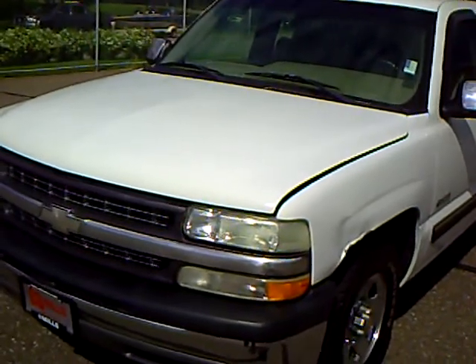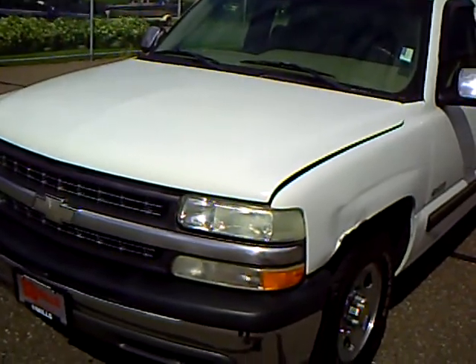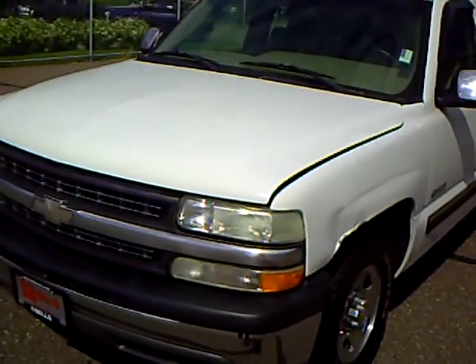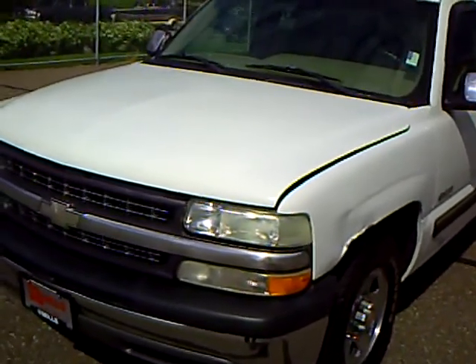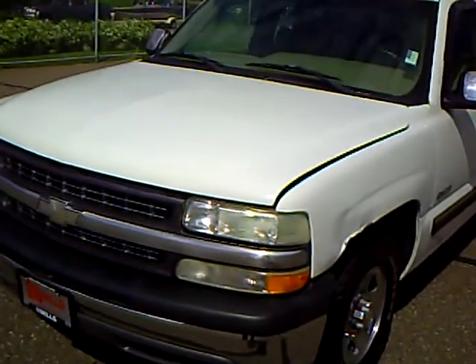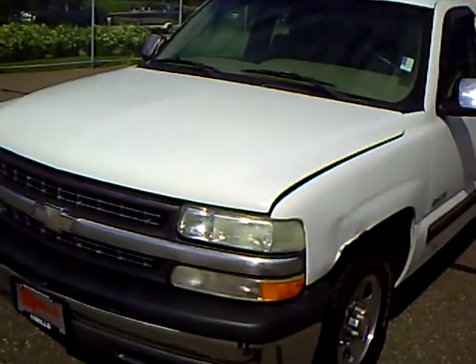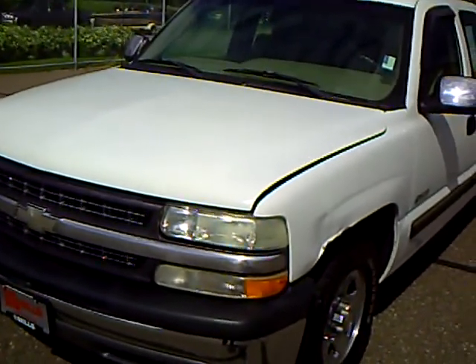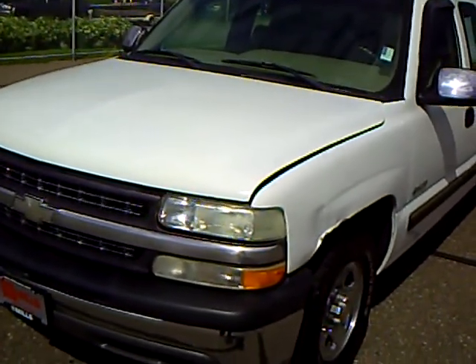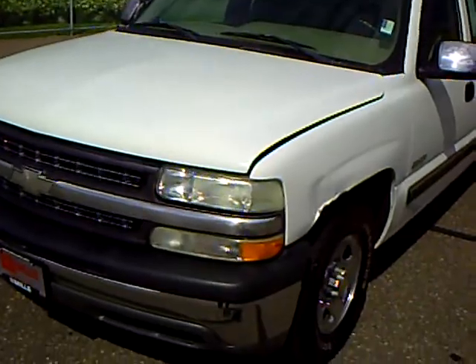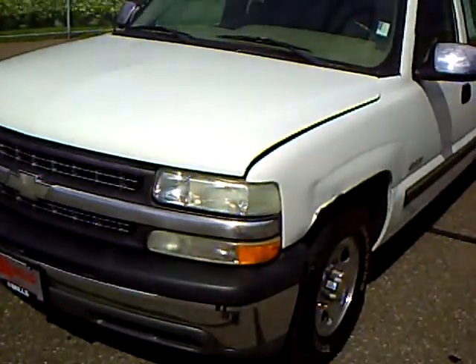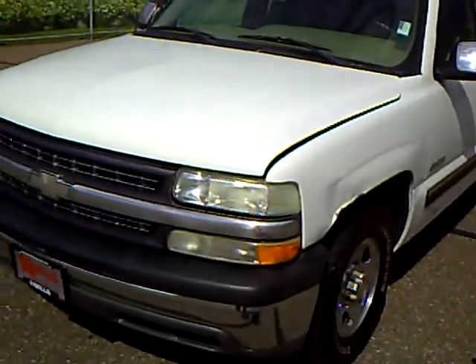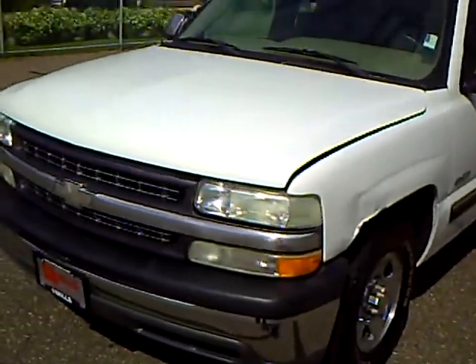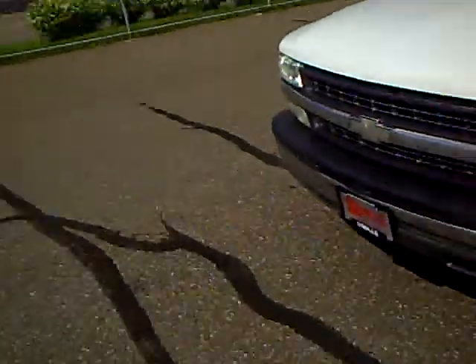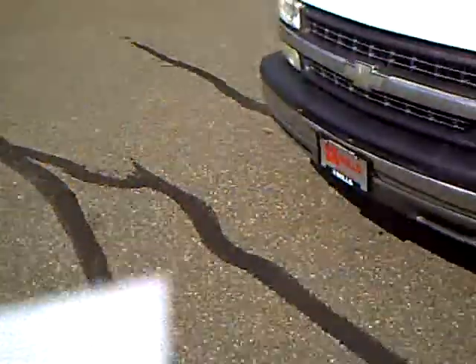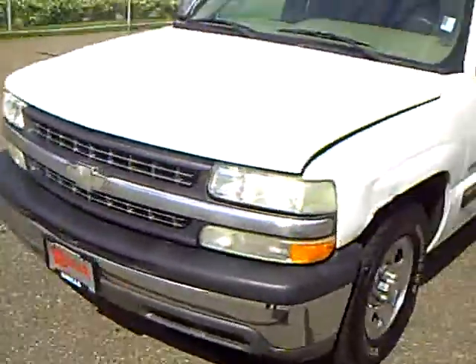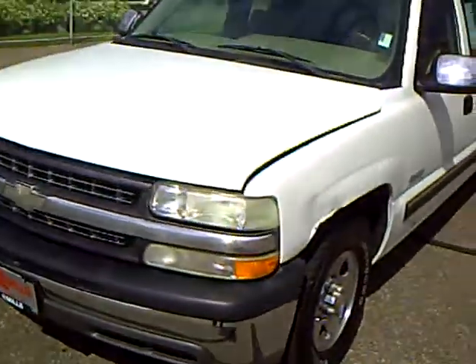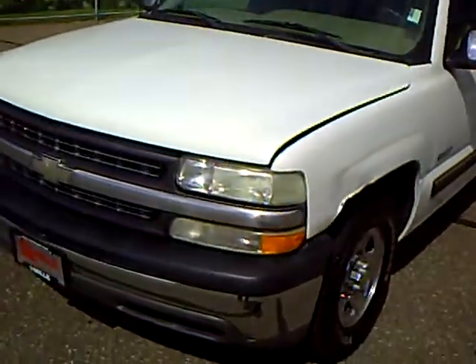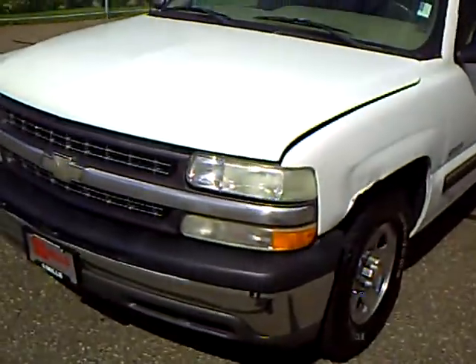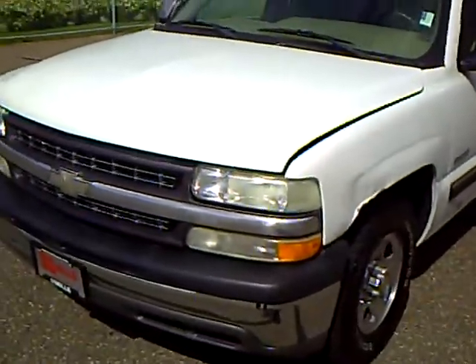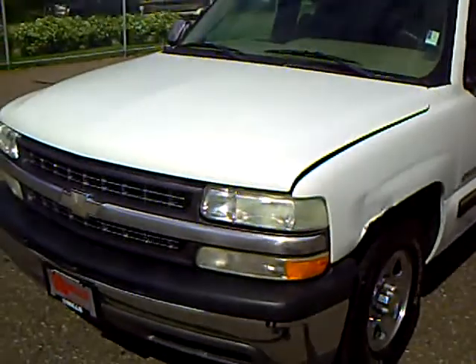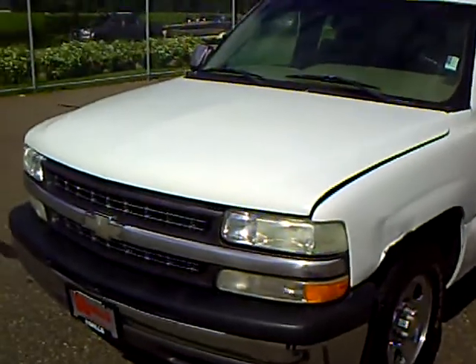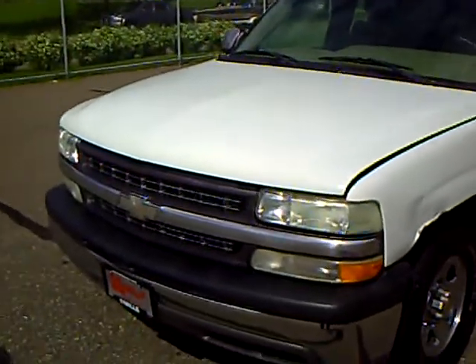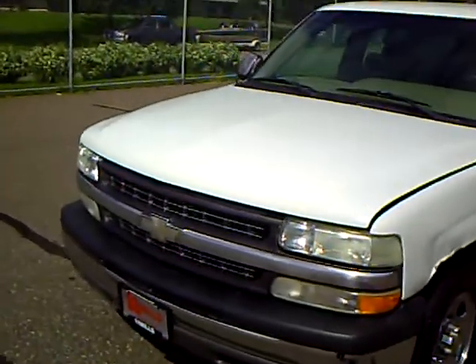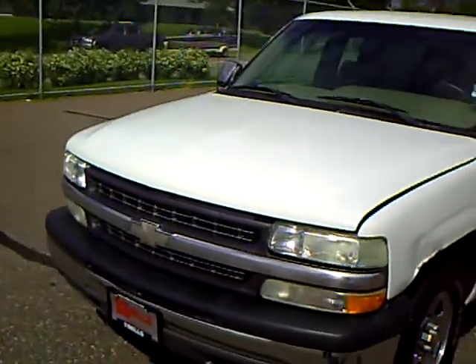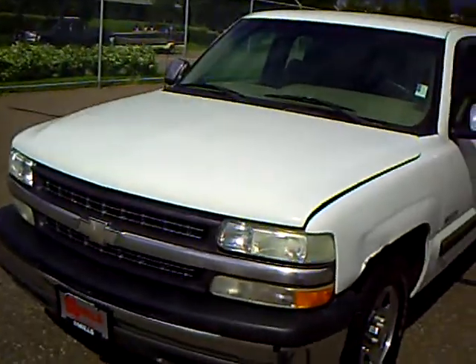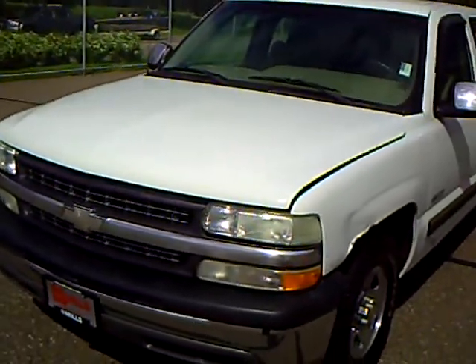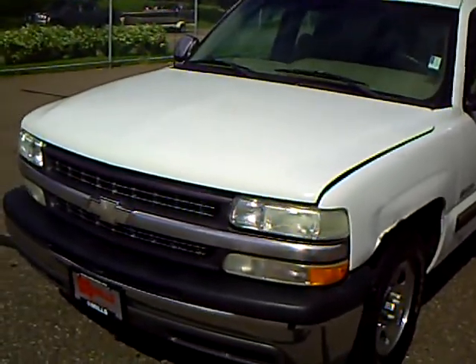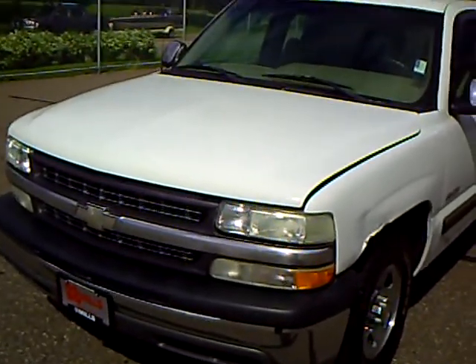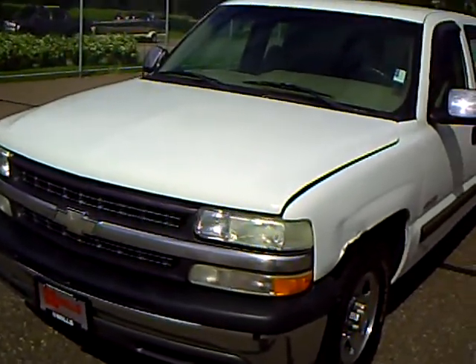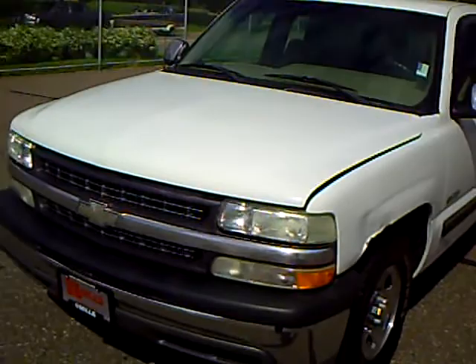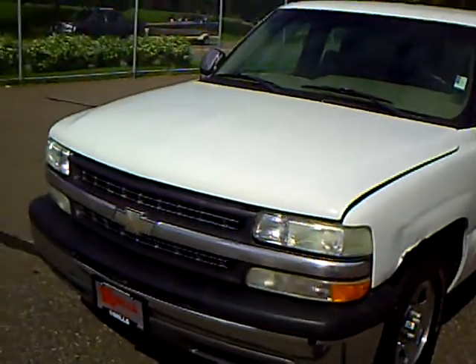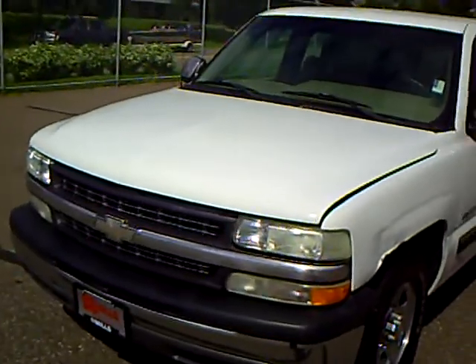Like this 2002 Chevy Silverado — extended cab, long box, two-wheel drive, stock number 2U100149. This Silverado has 135,000 miles and a 5.3 V8 engine.